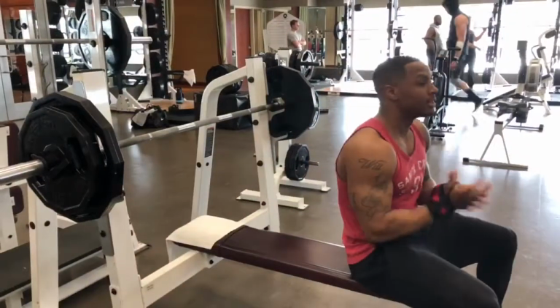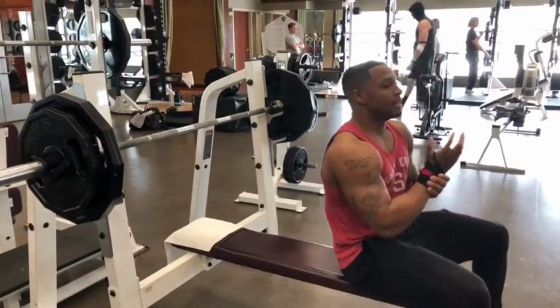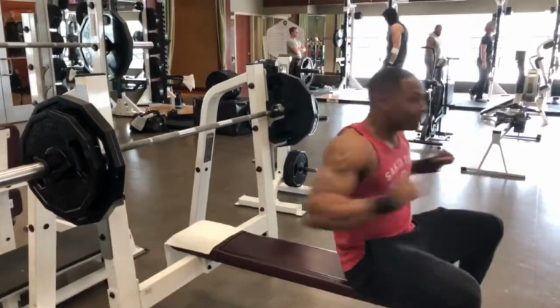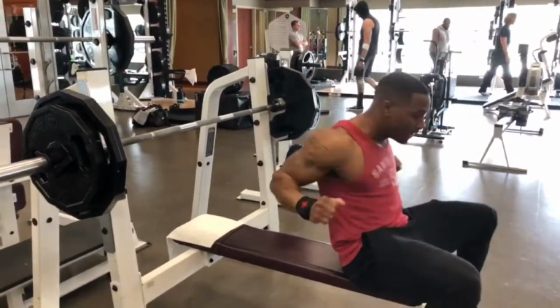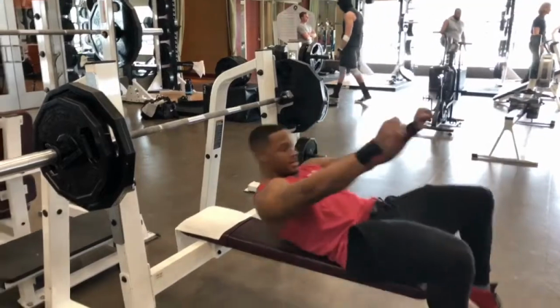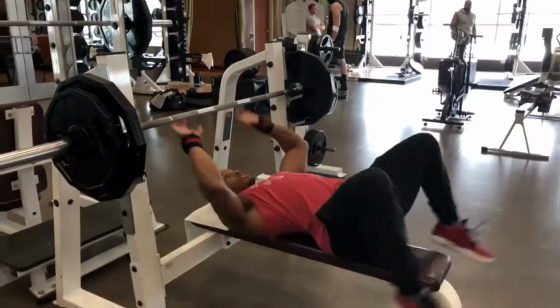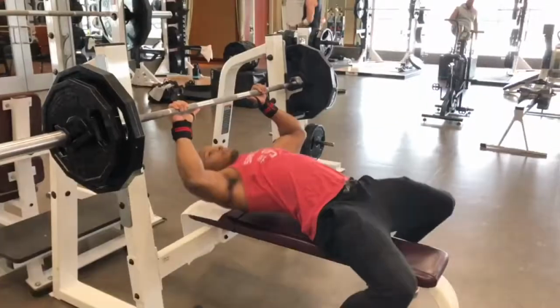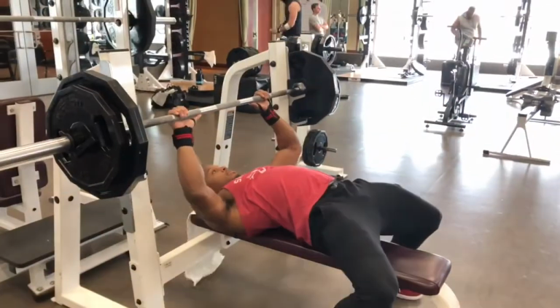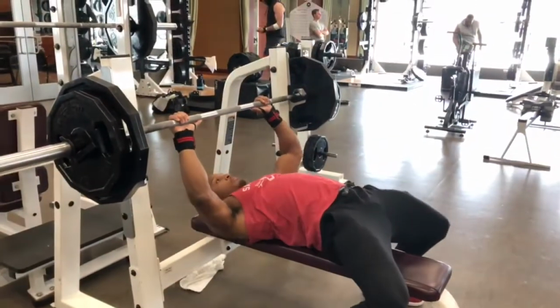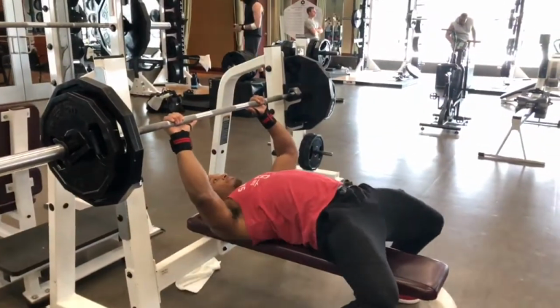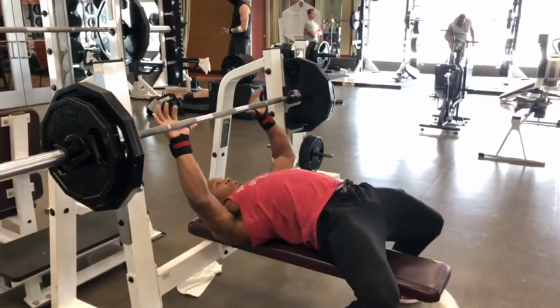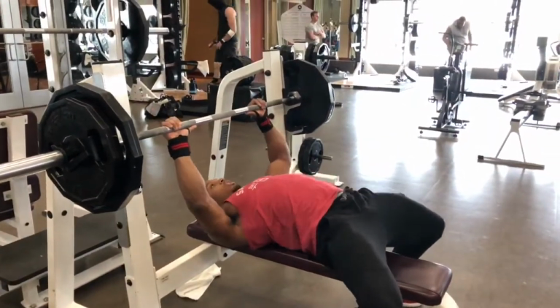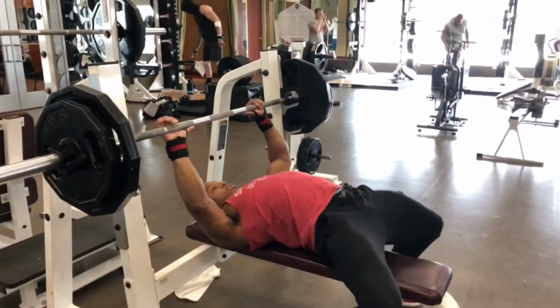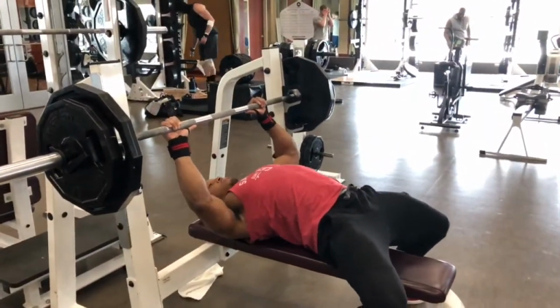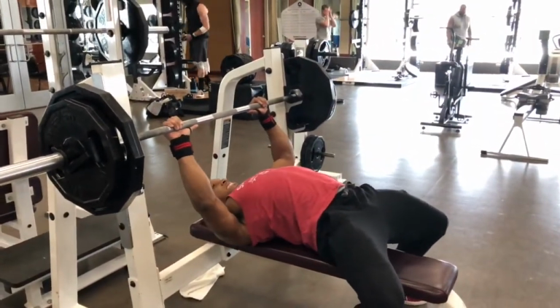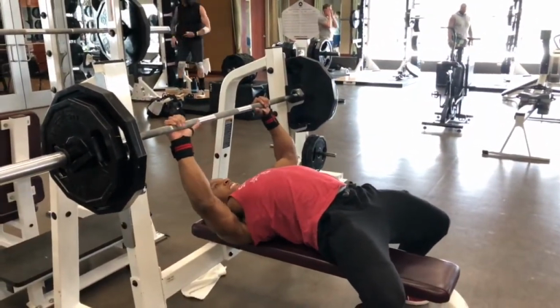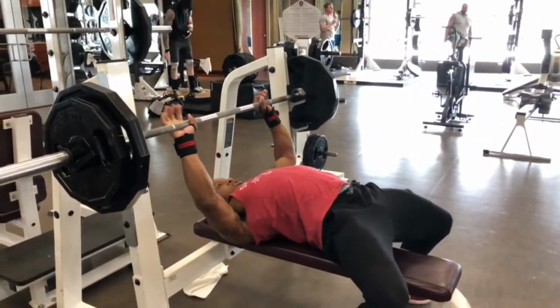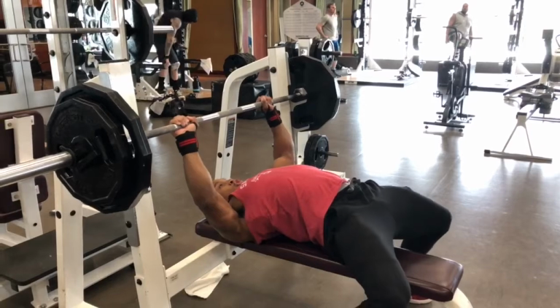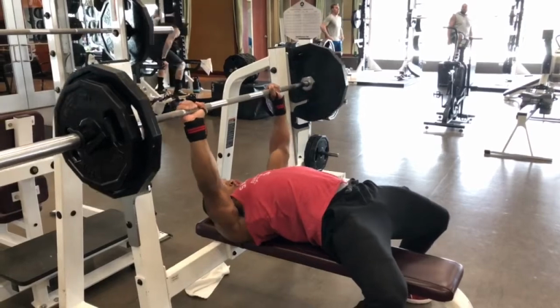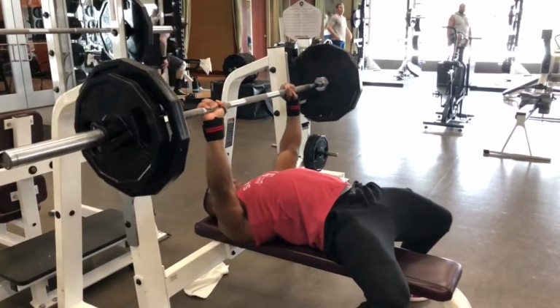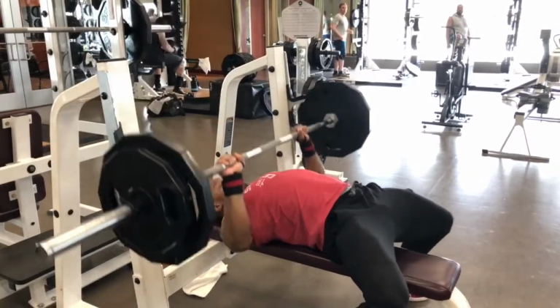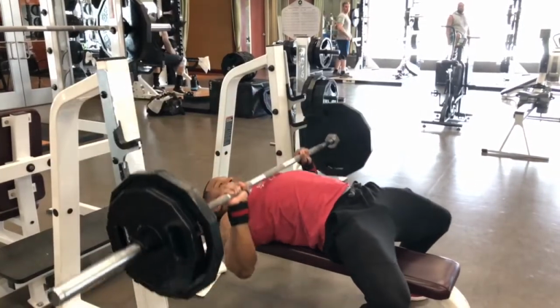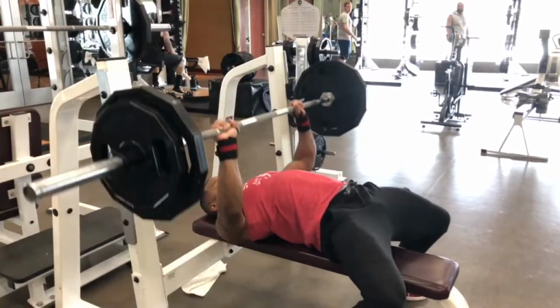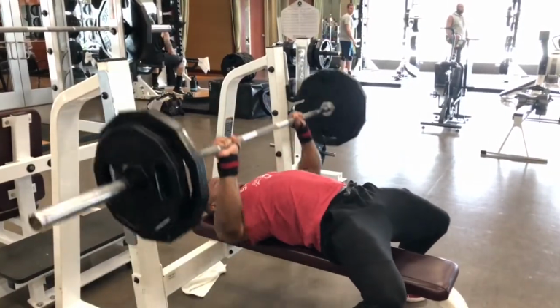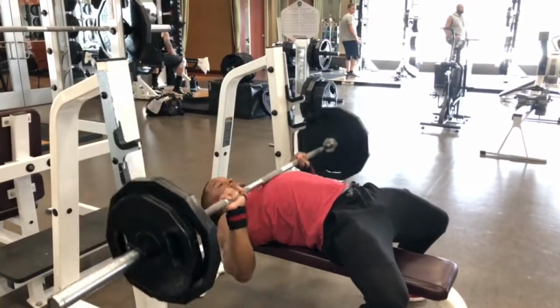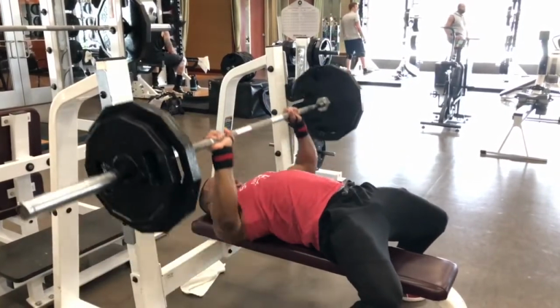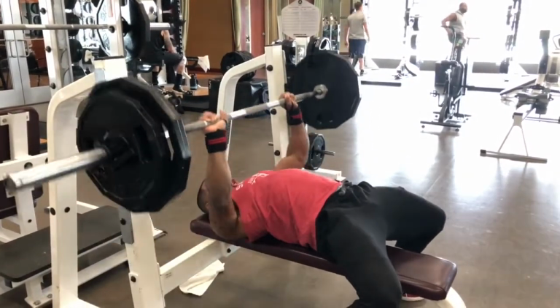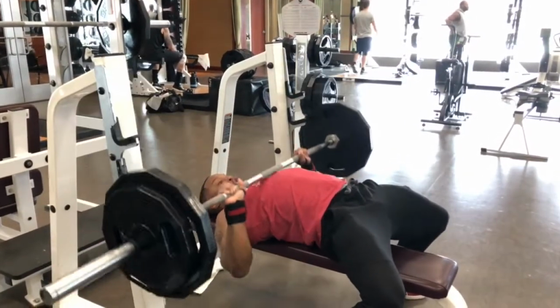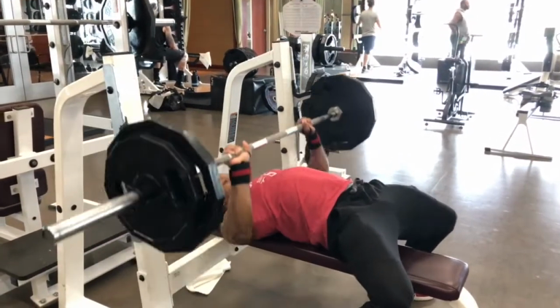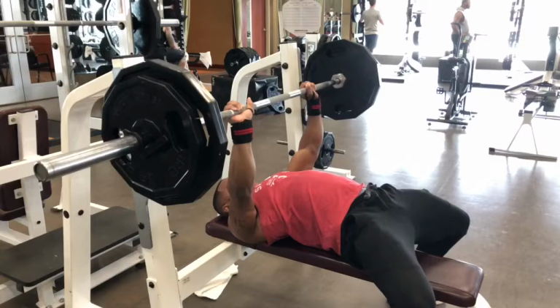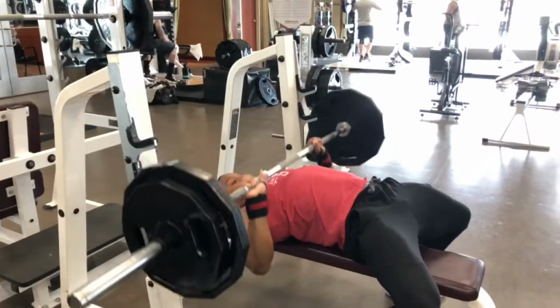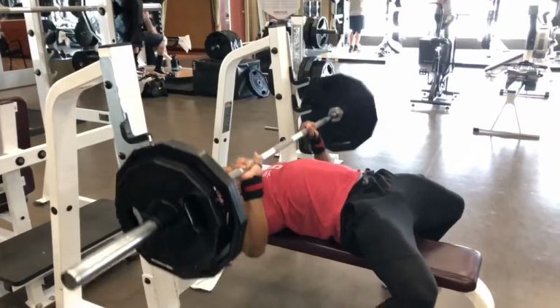Starting off the working set with 205 pounds, going for 10 reps. If you look at my form, I've got my elbows close to the body, which takes less stress off the shoulders, preventing injury in that area in the future.